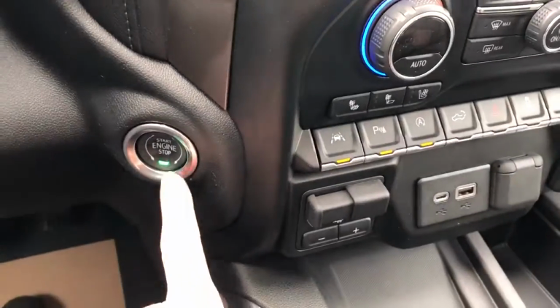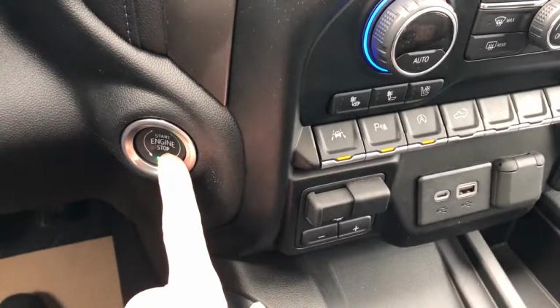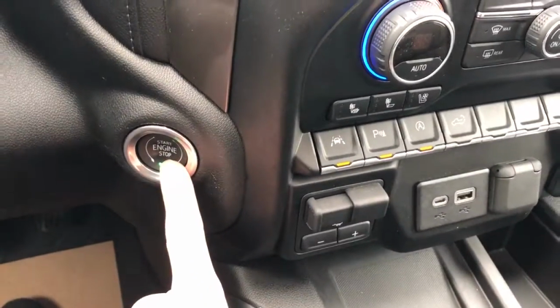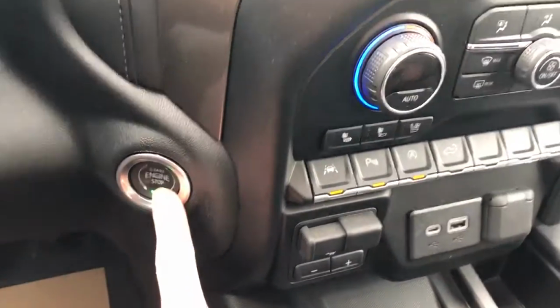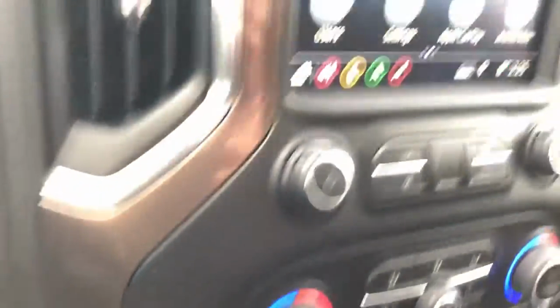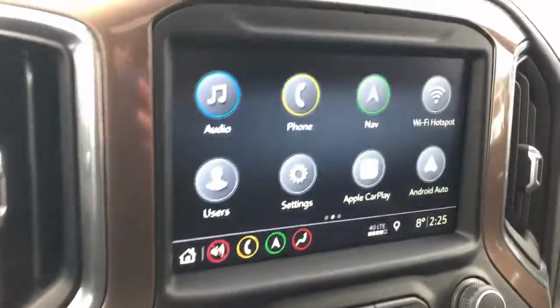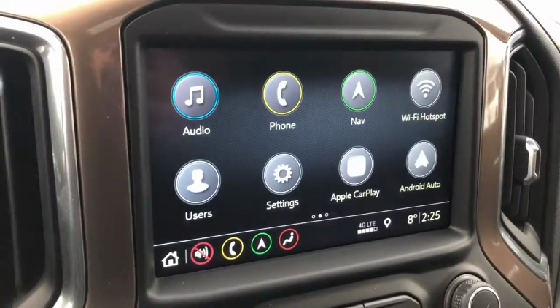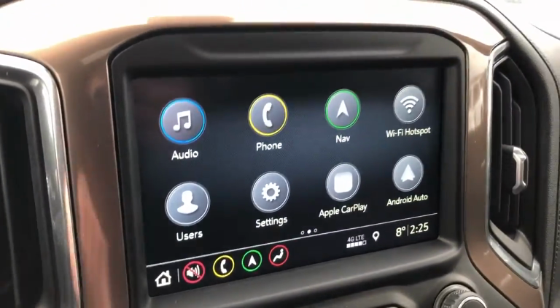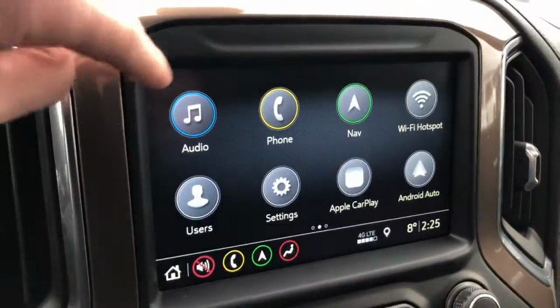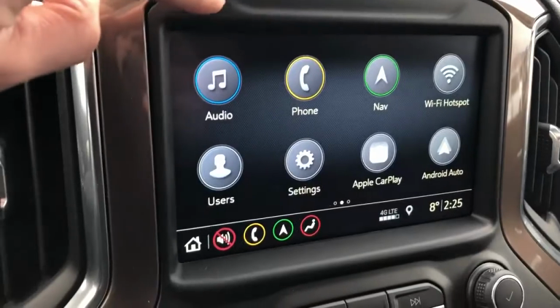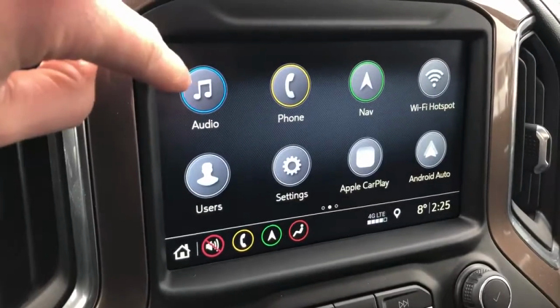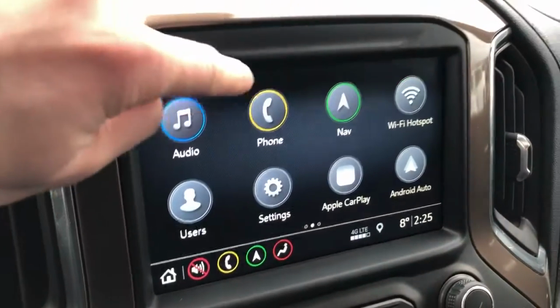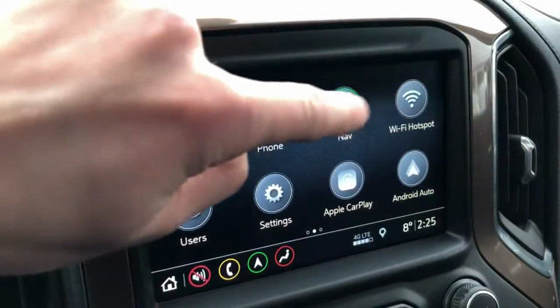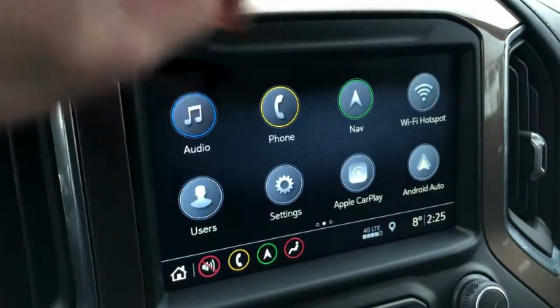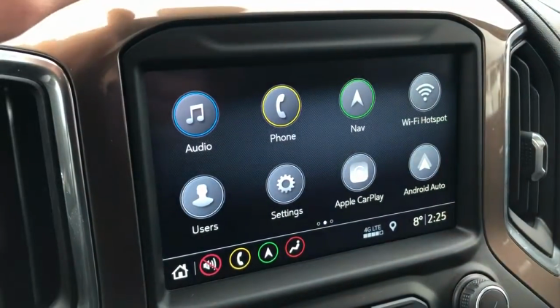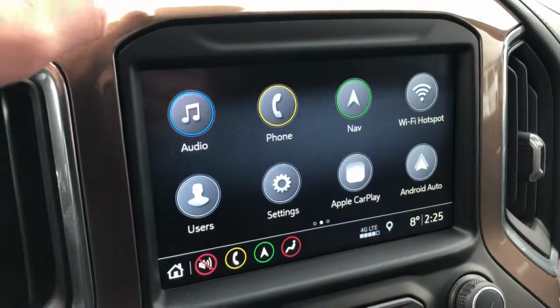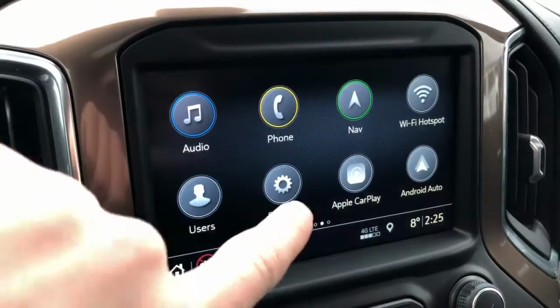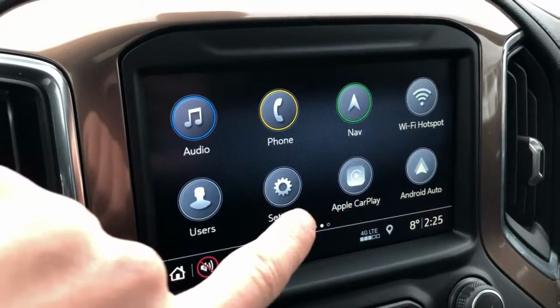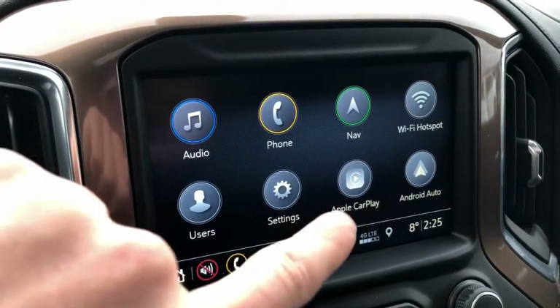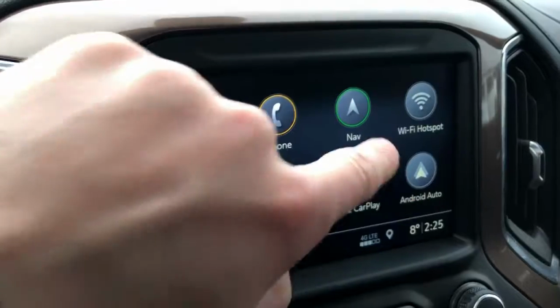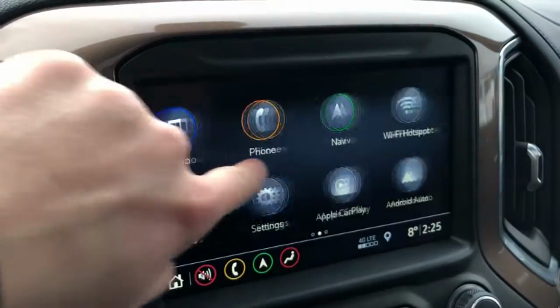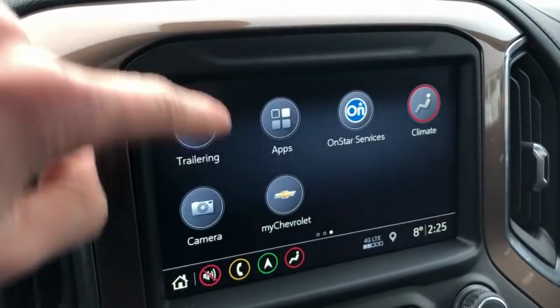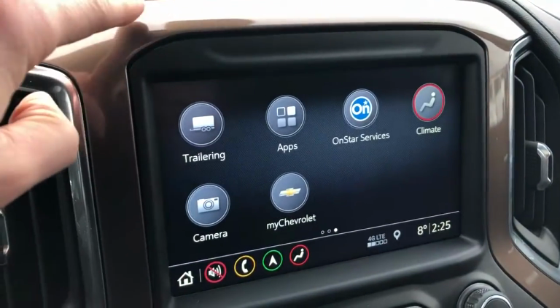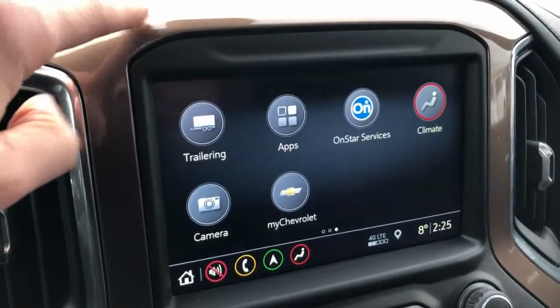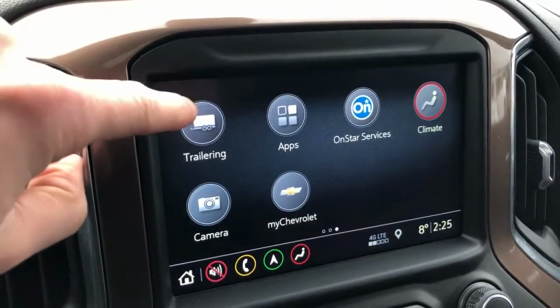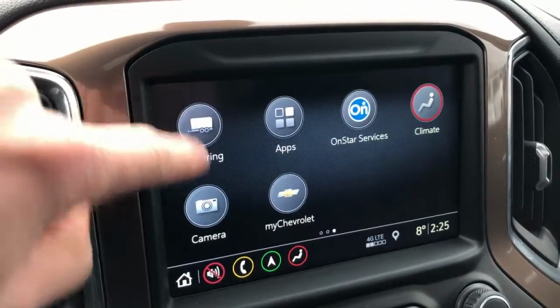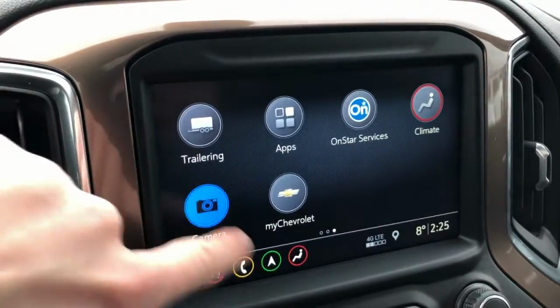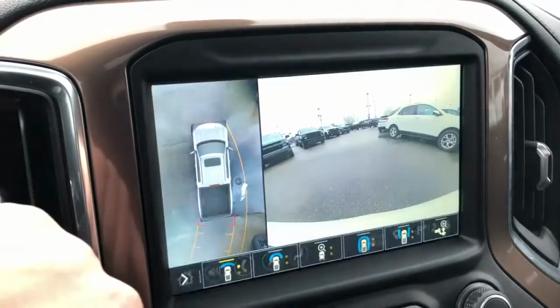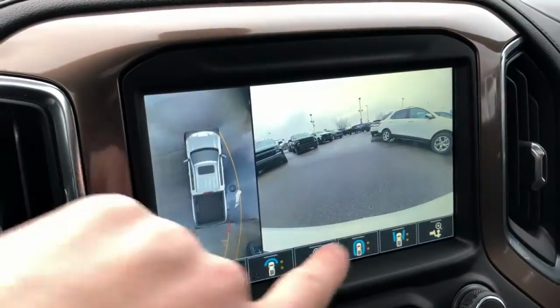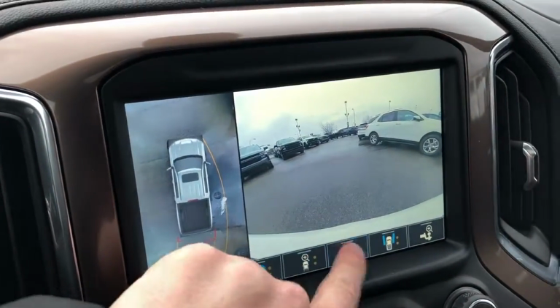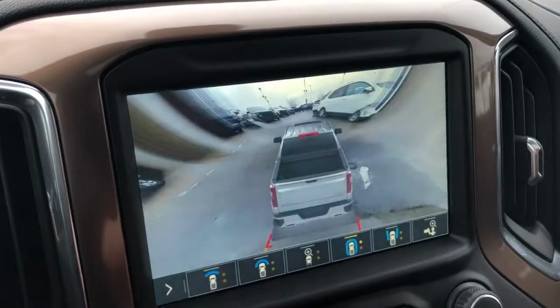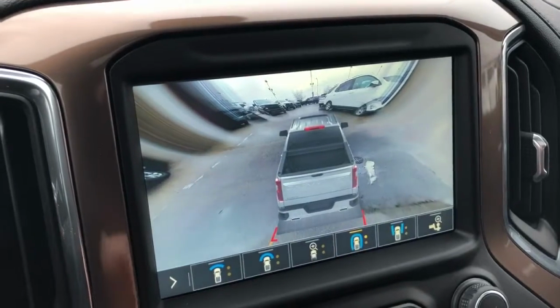Down here is our engine start-stop button. The infotainment system features our audio, phone, navigation, as well as our Wi-Fi hotspot. This vehicle is also equipped with Apple CarPlay as well as Android Auto. We also have a trailering mode as well as 360-view cameras of the vehicle.